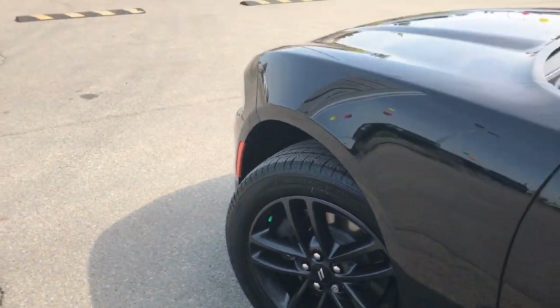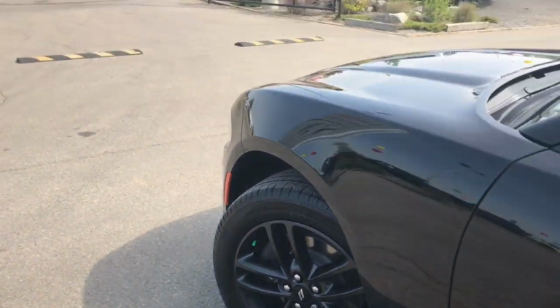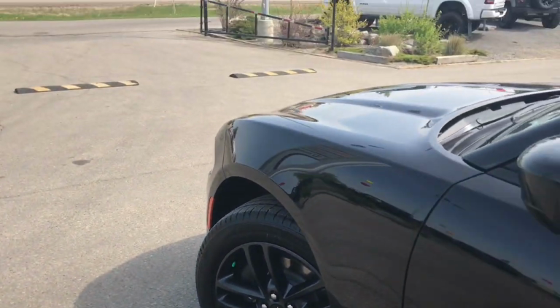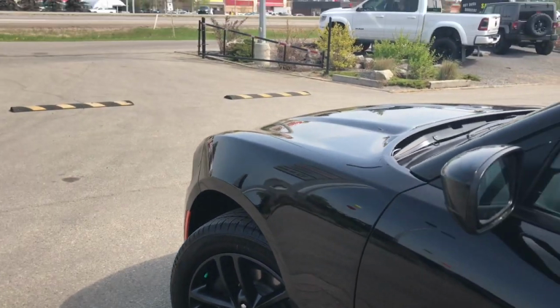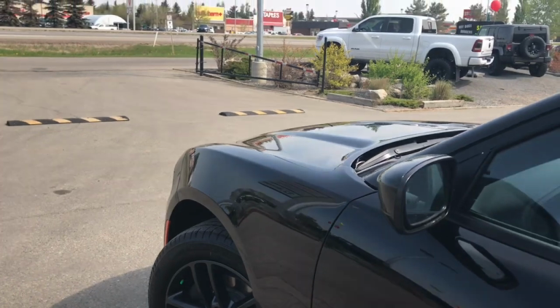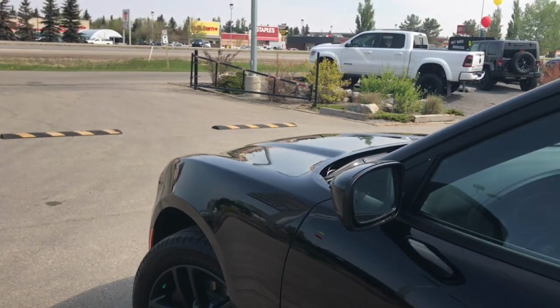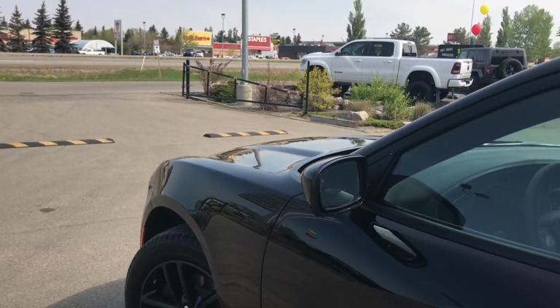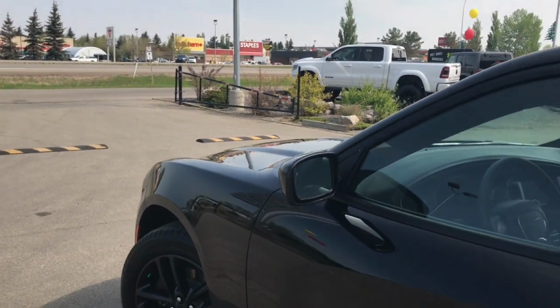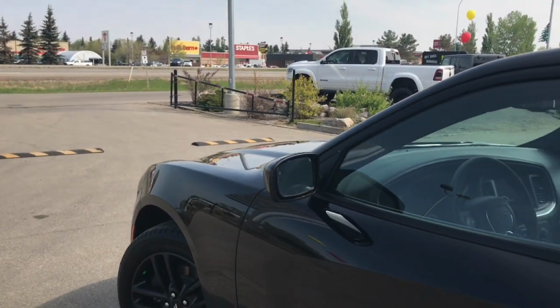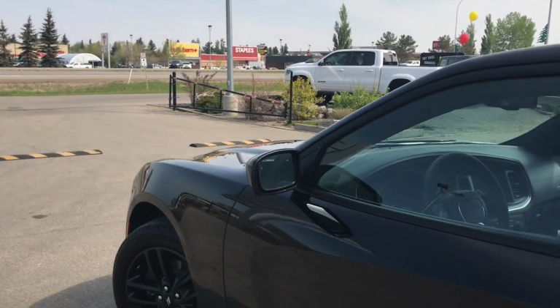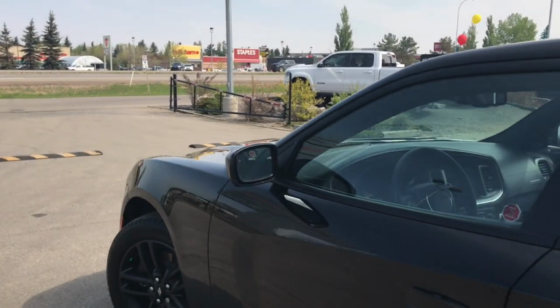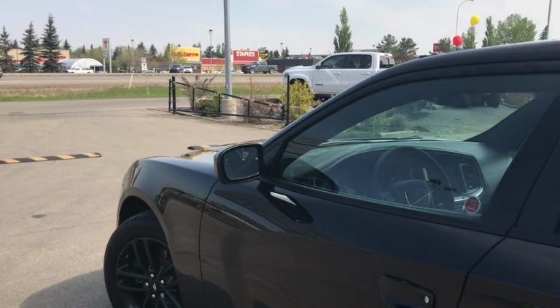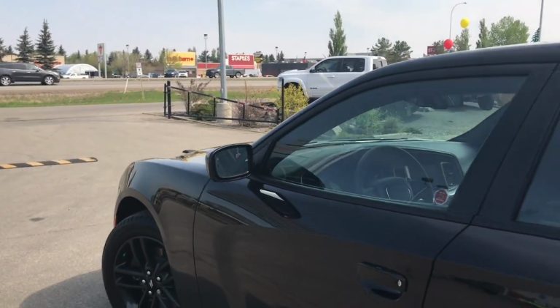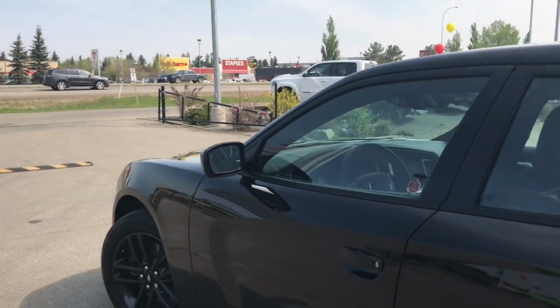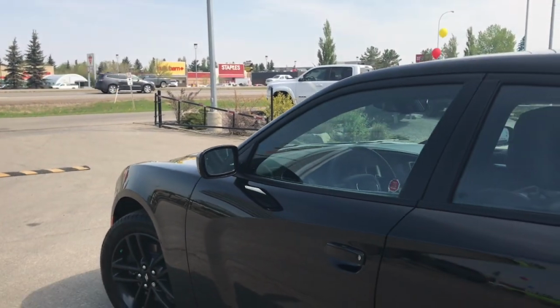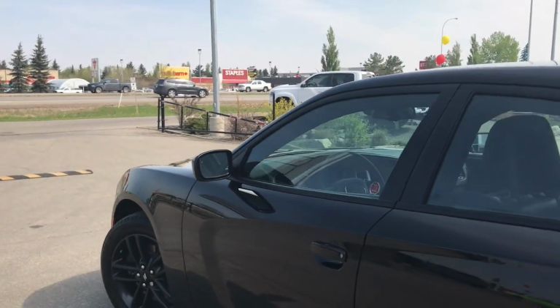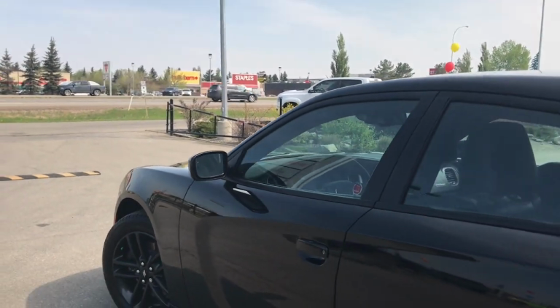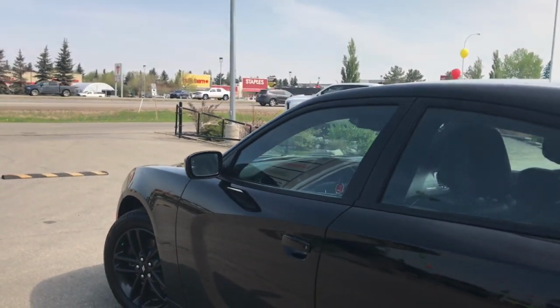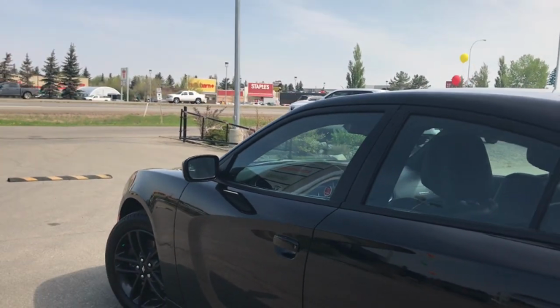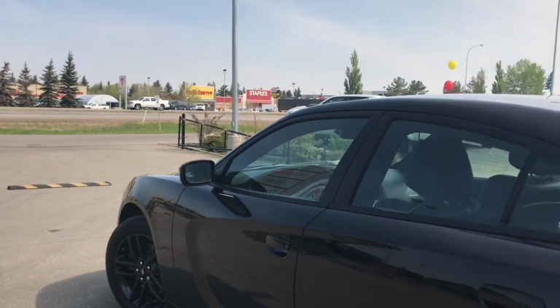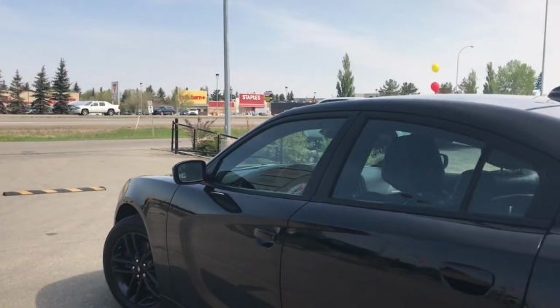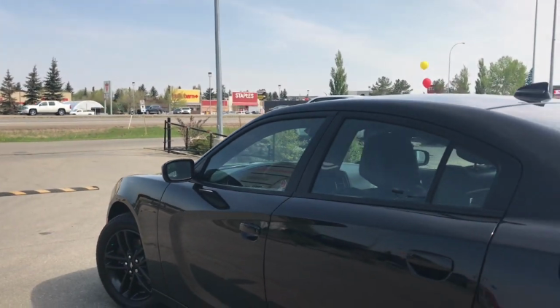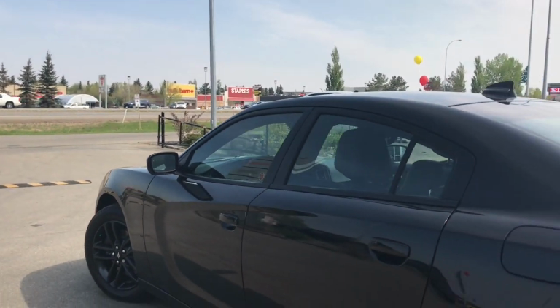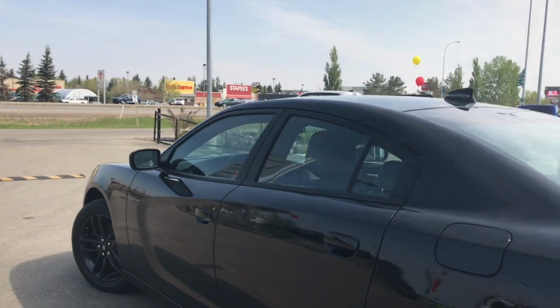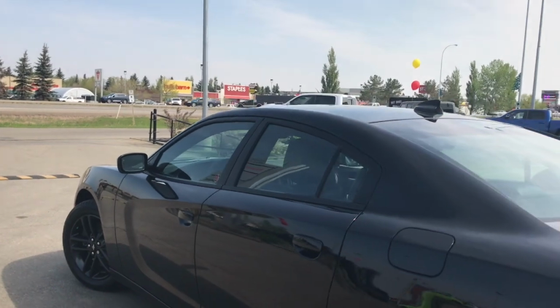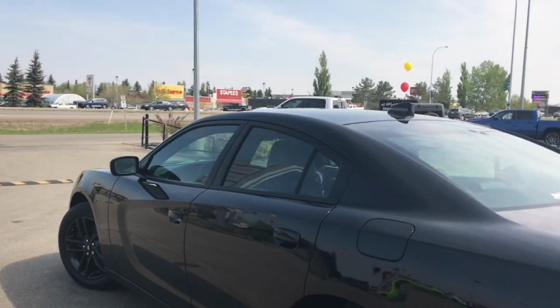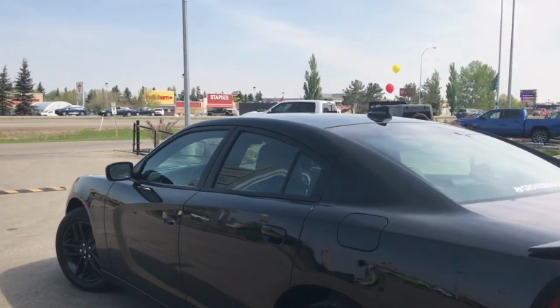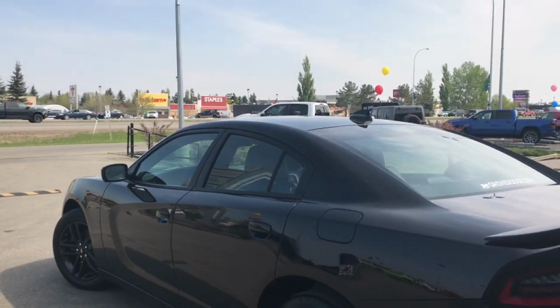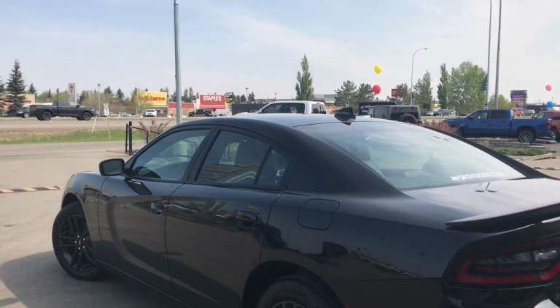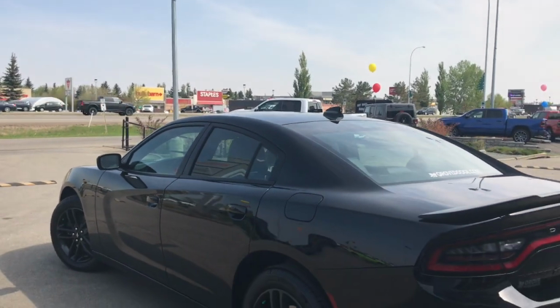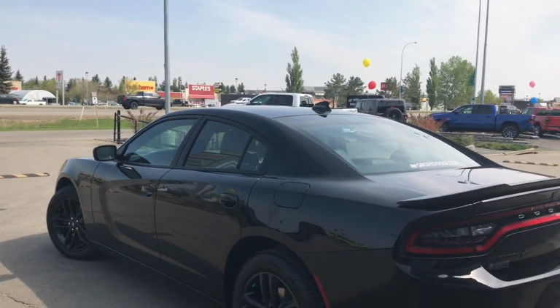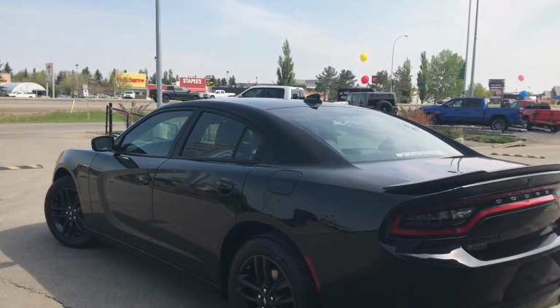You have your paint-matched mirrors and door handles. Your mirrors do defrost, as well as give you that blind spot monitoring. You have your keyless entry and nice blacked-out badging.